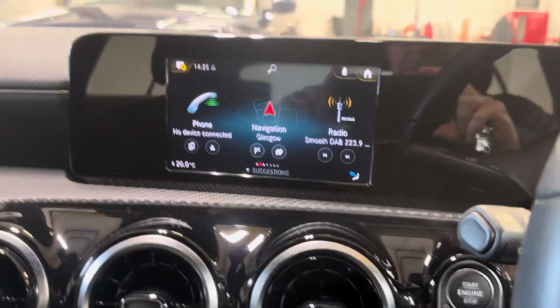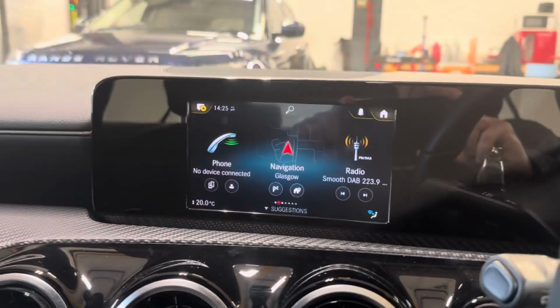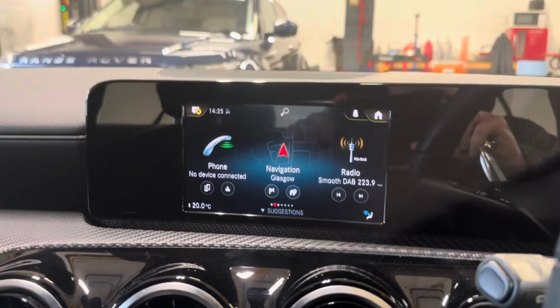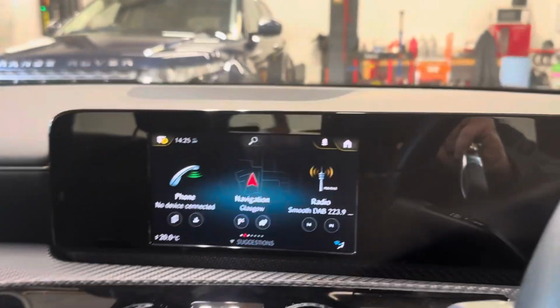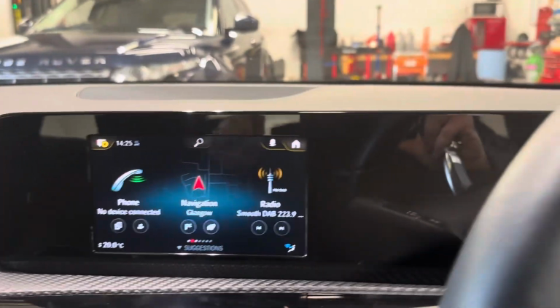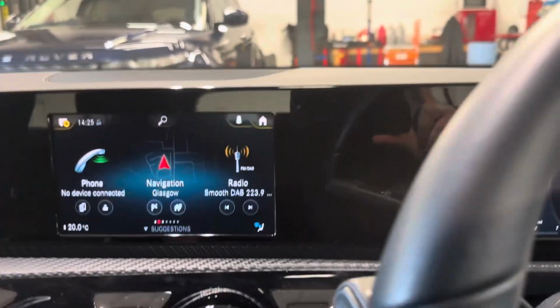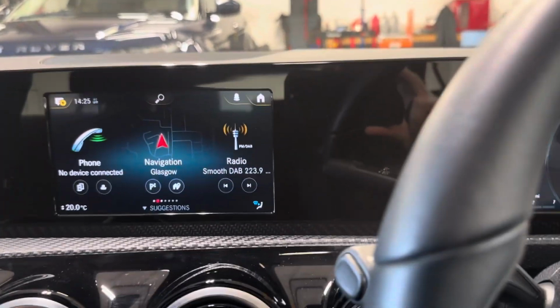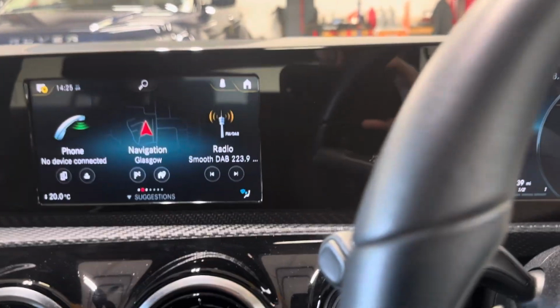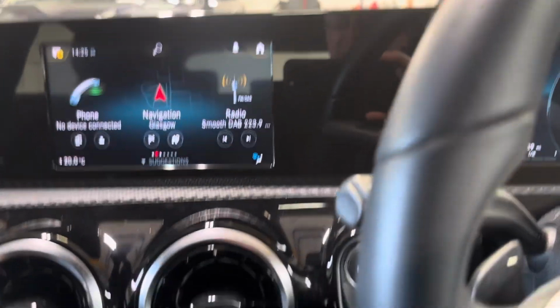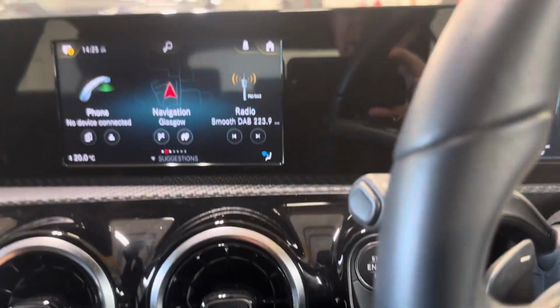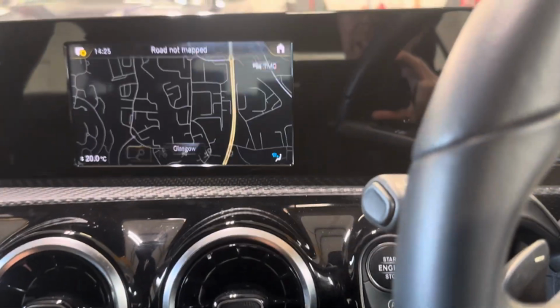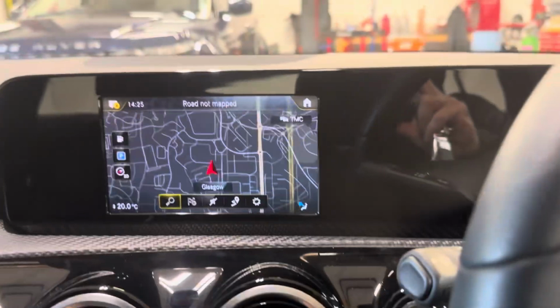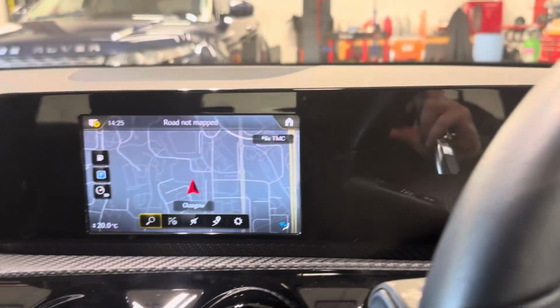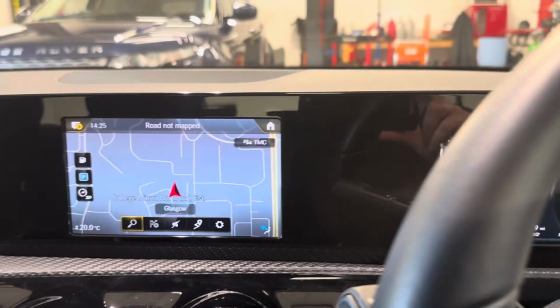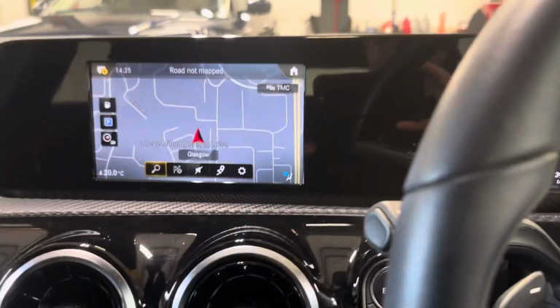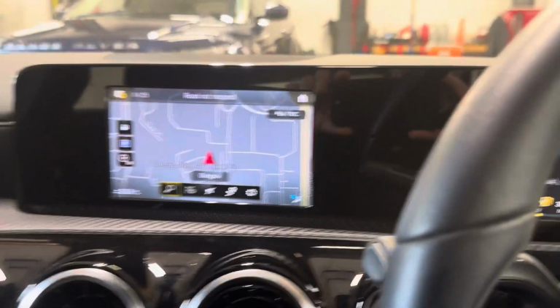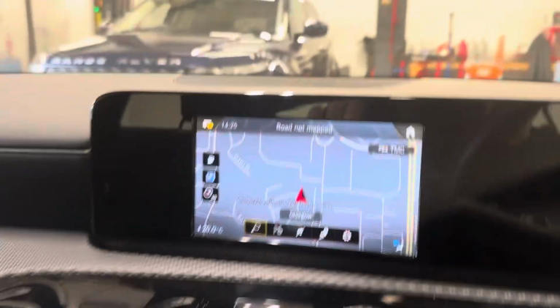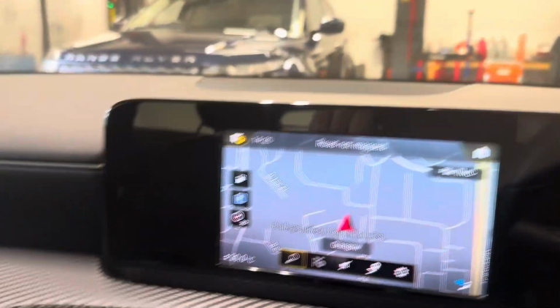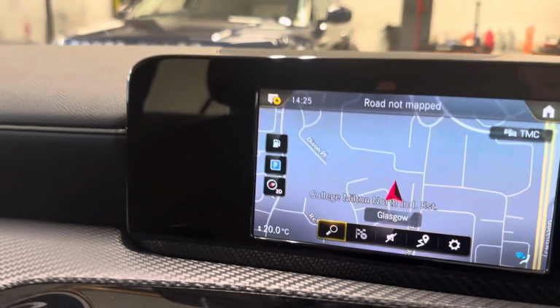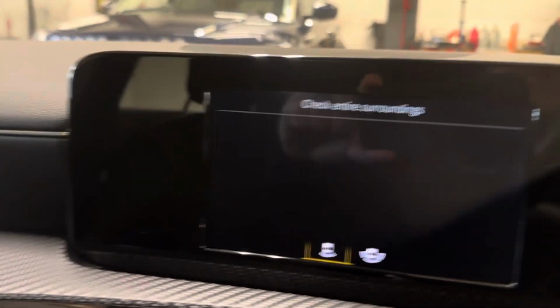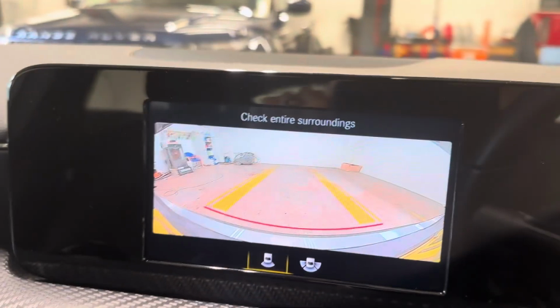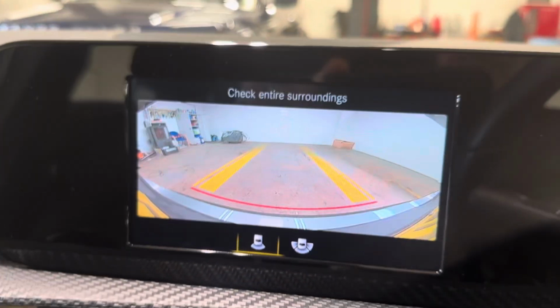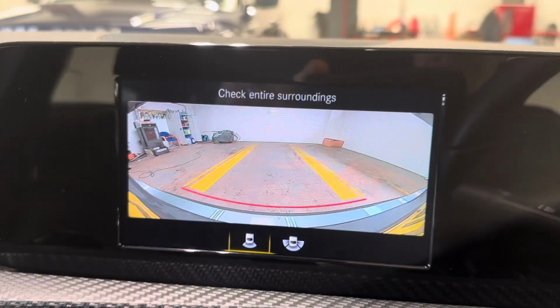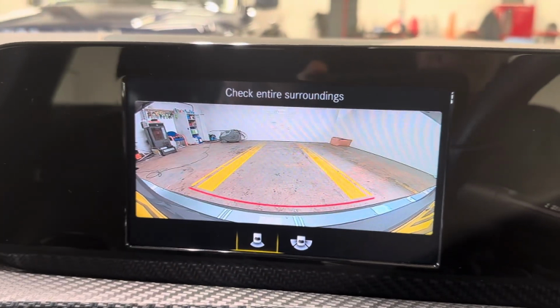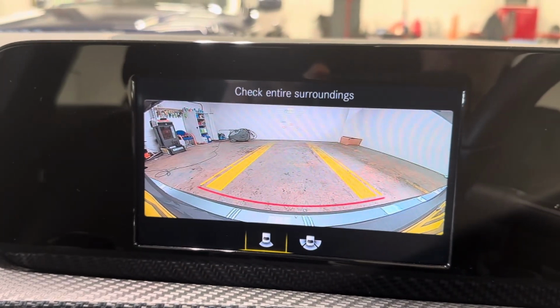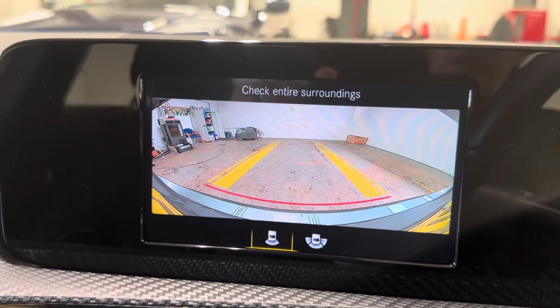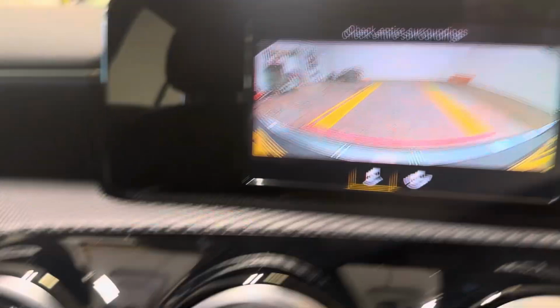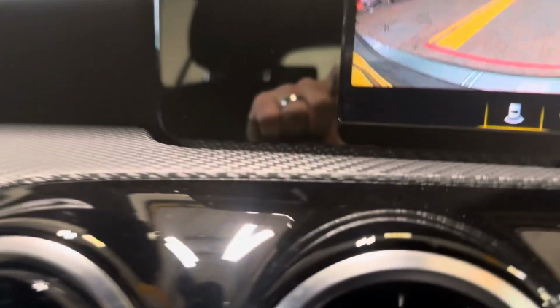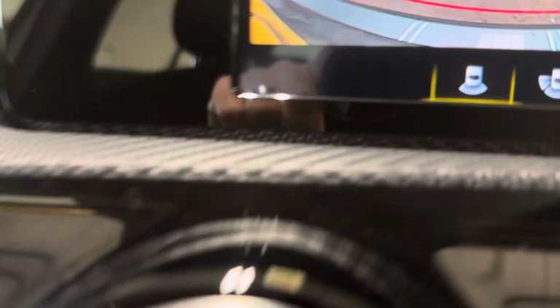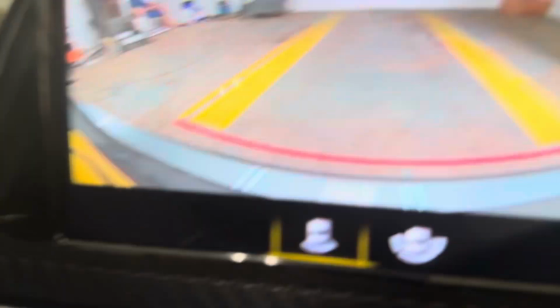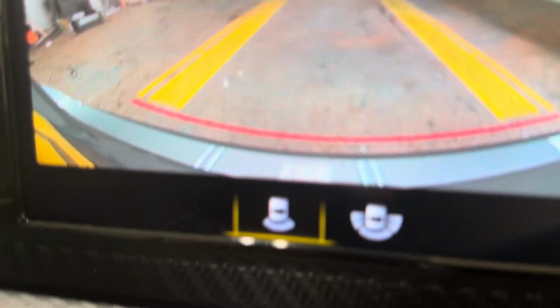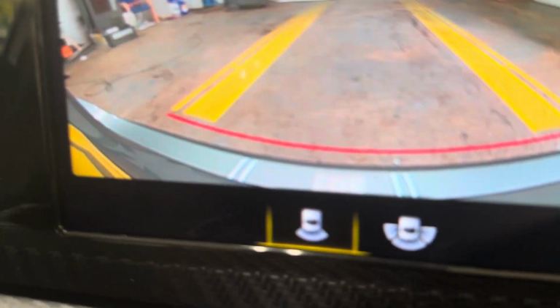We have the Apple CarPlay, Android Auto, but we also have navigation. We have this camera, like so. Also have a bit of park assist on it.